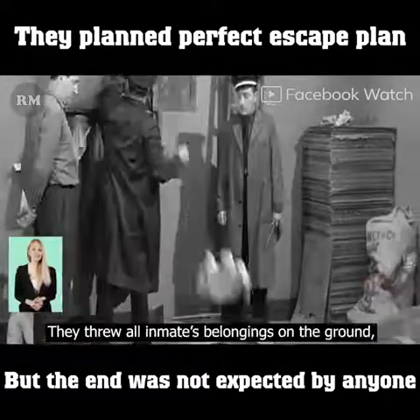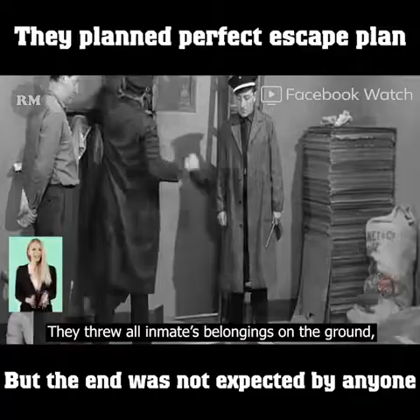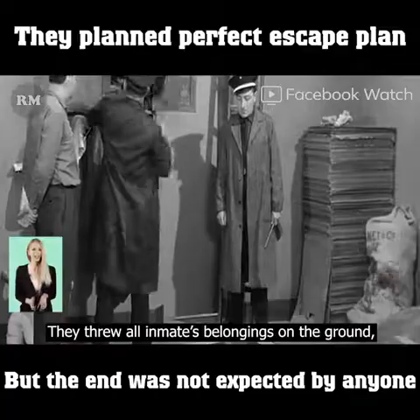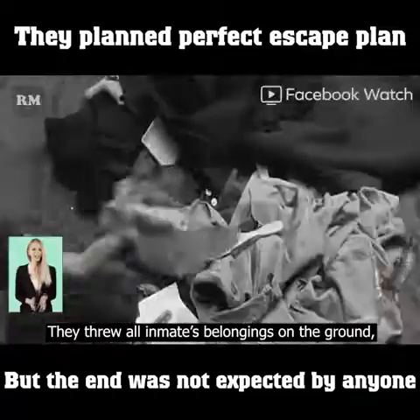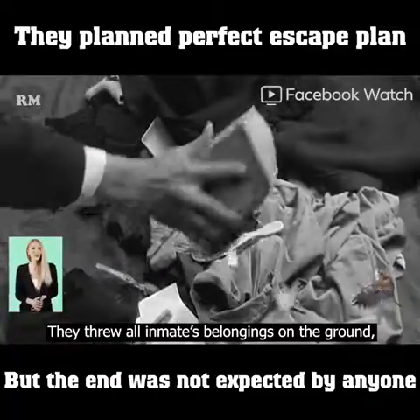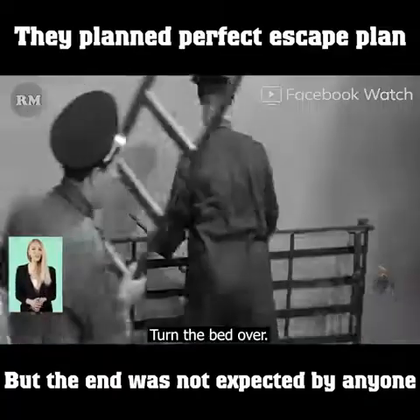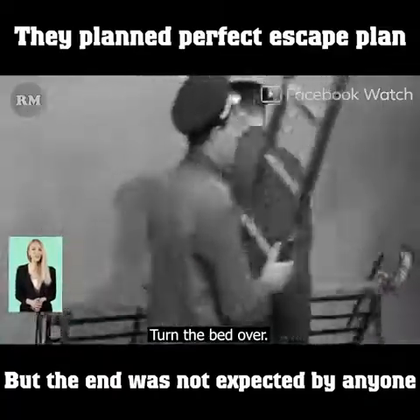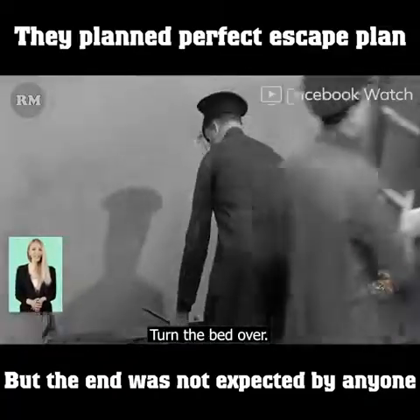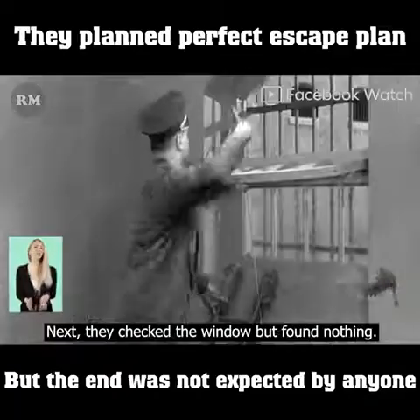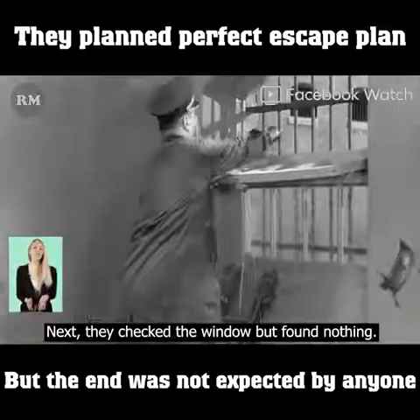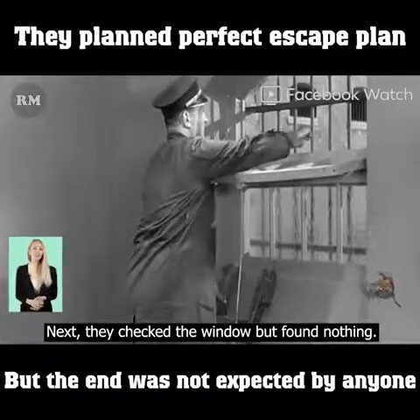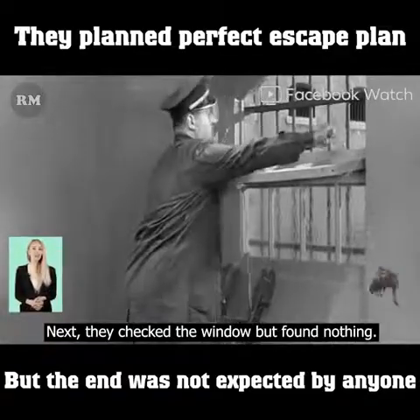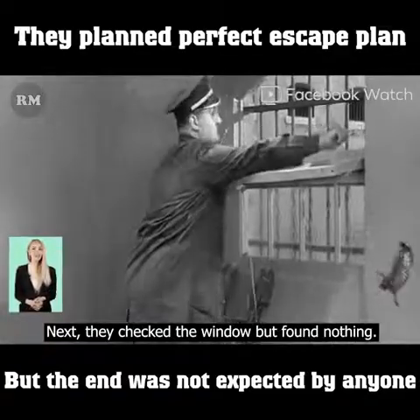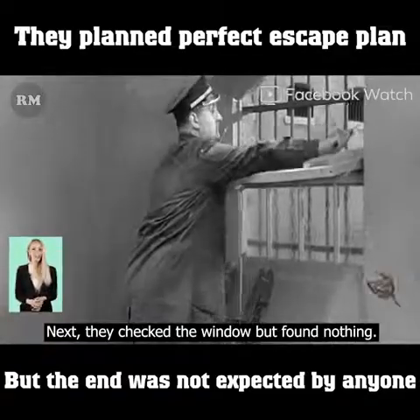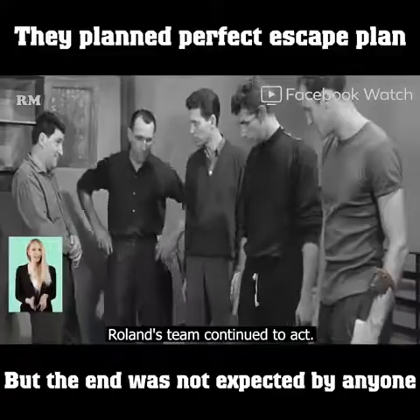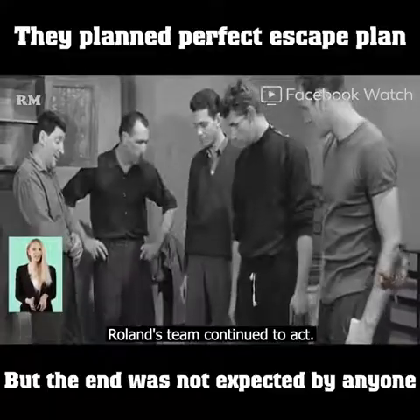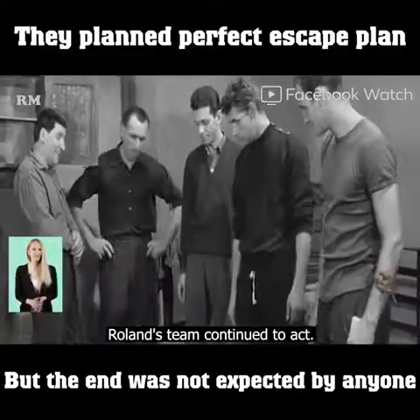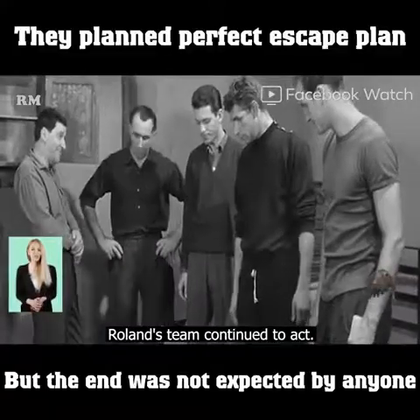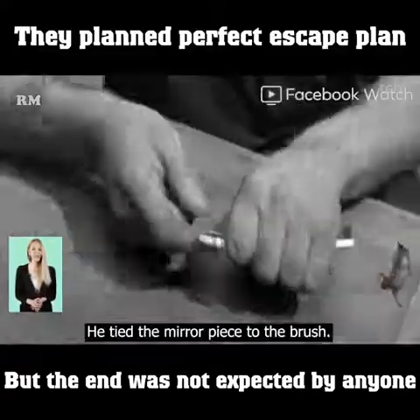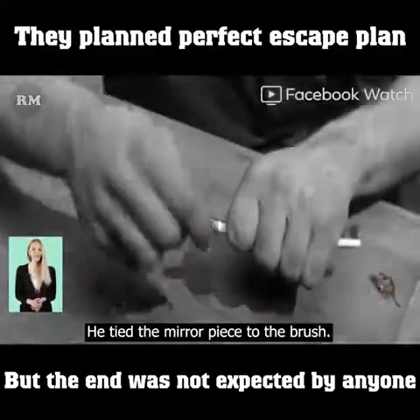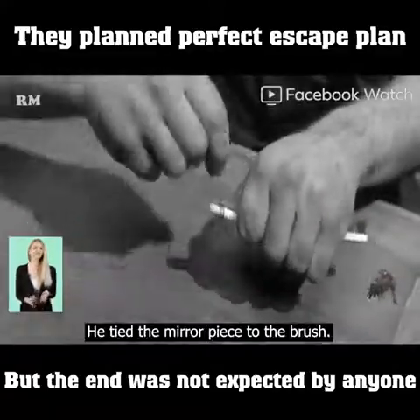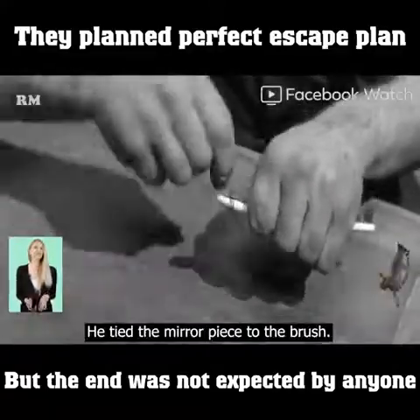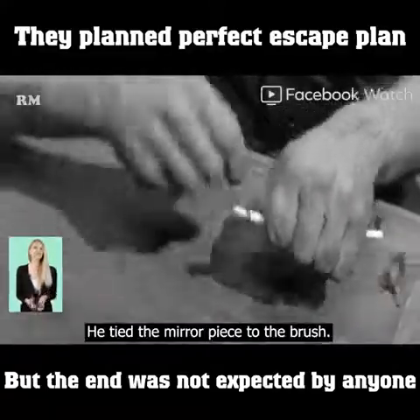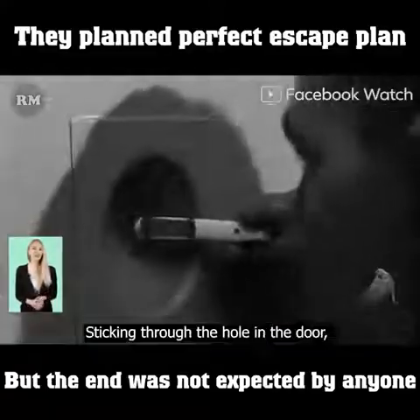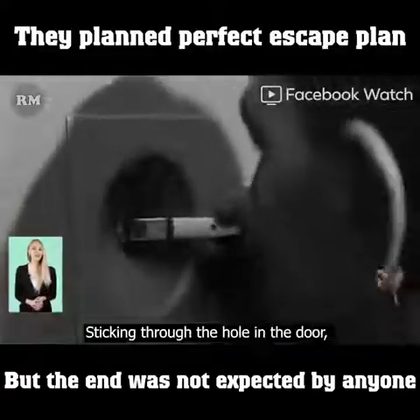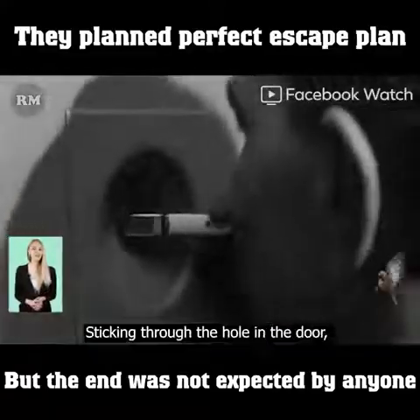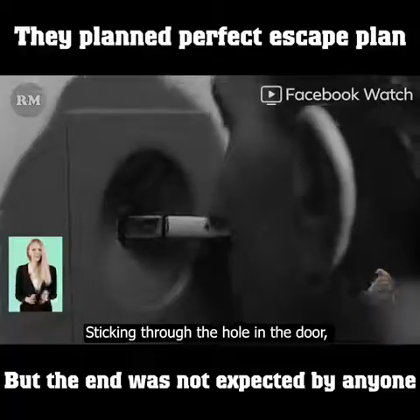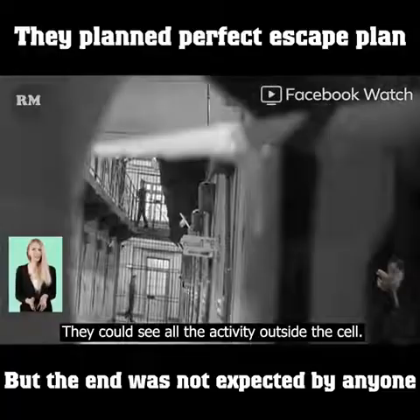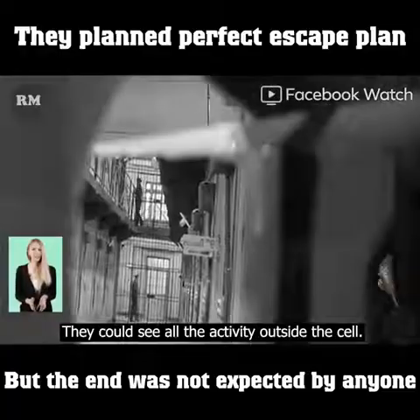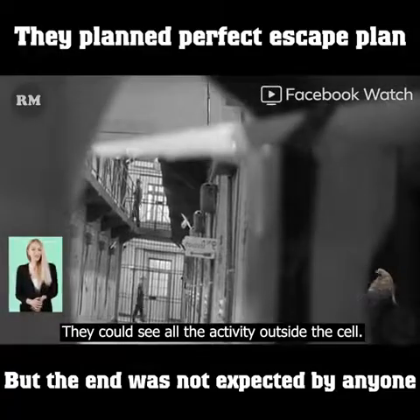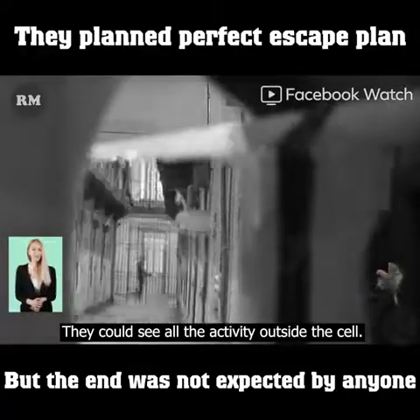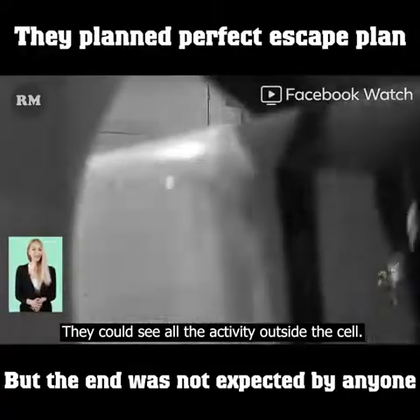The guards threw all the inmates' belongings on the ground and turned the bed over. They checked the window but found nothing. Roland's team continued to act. He tied the mirror piece to a brush, sticking it through the hole in the door so they could see all the activity outside the cell.